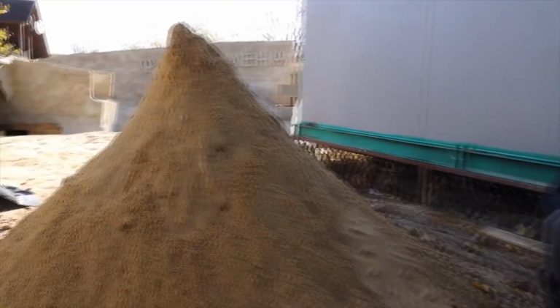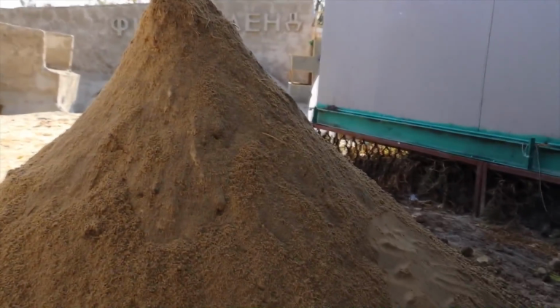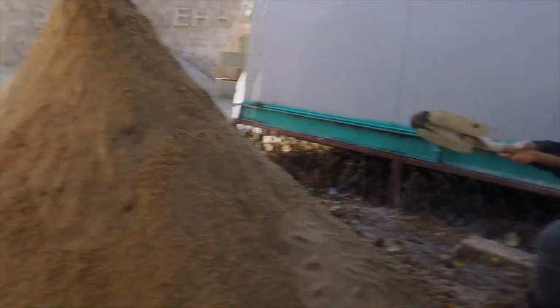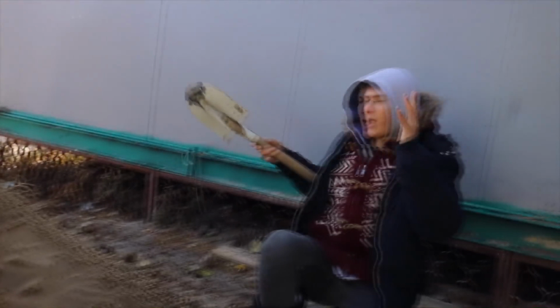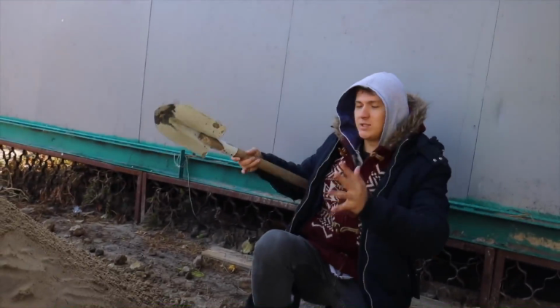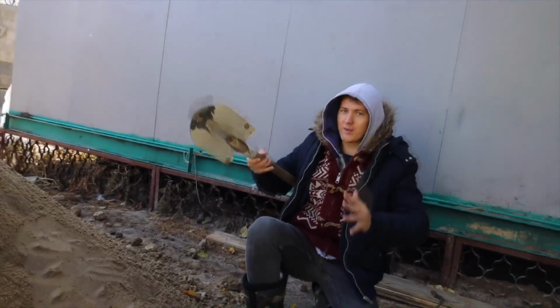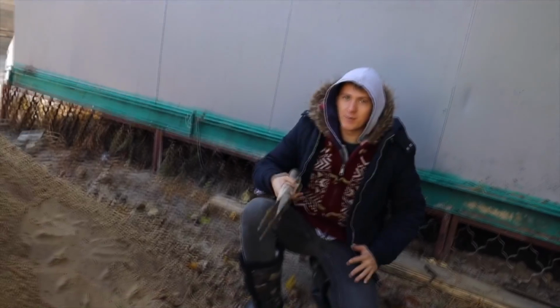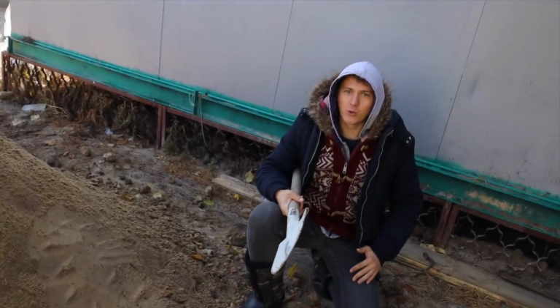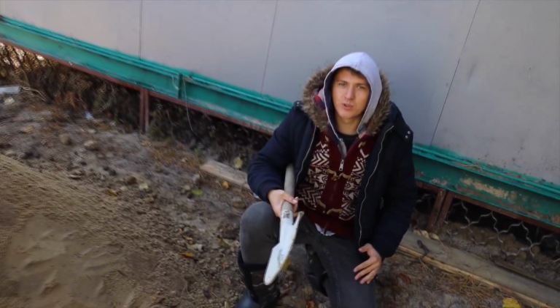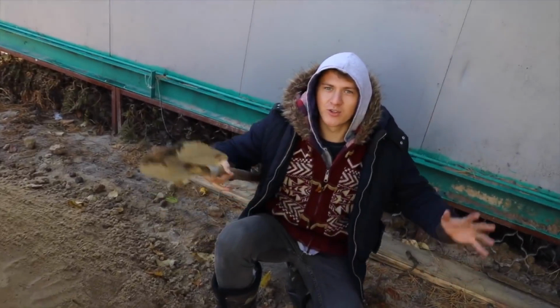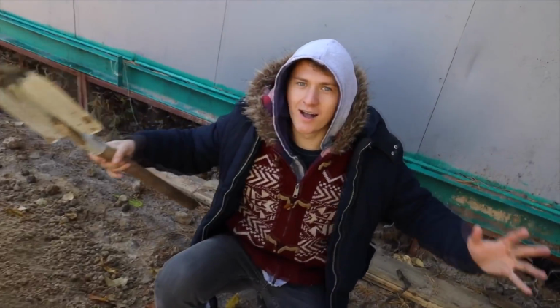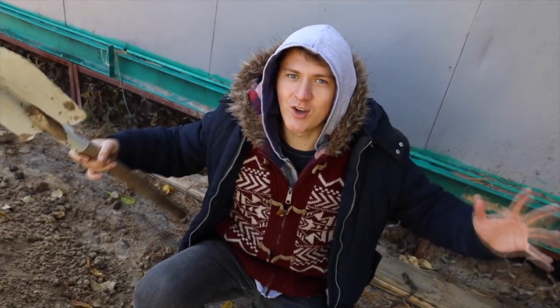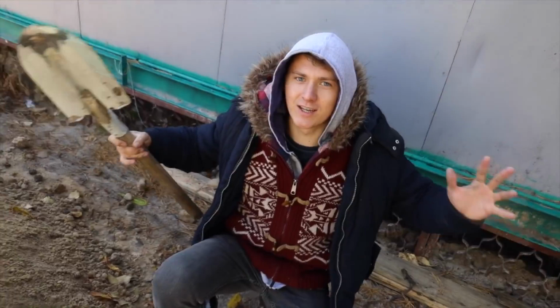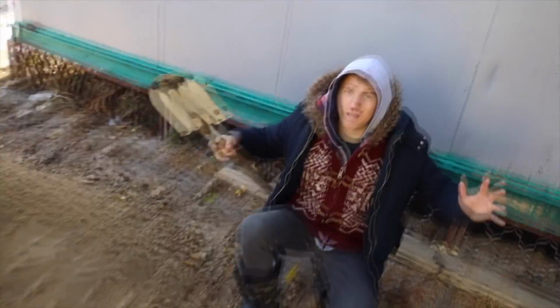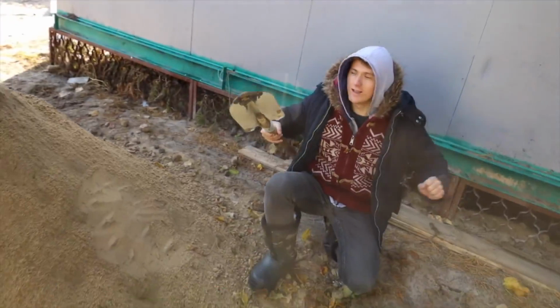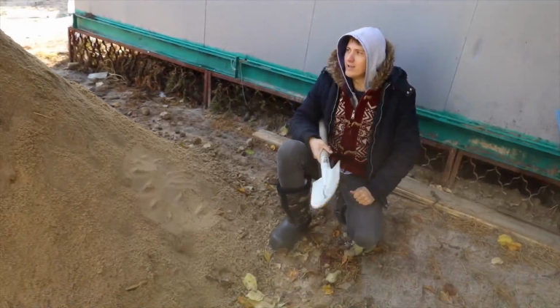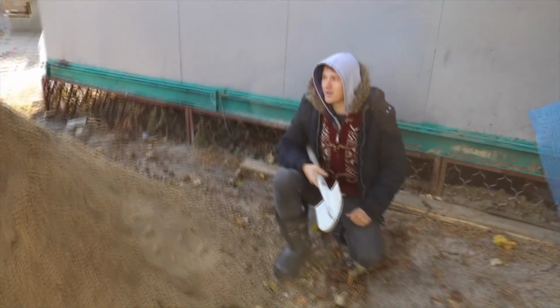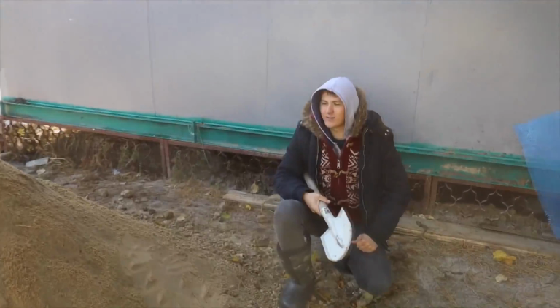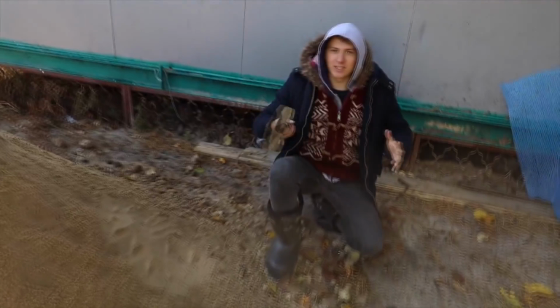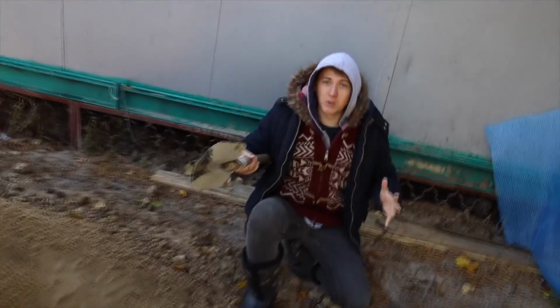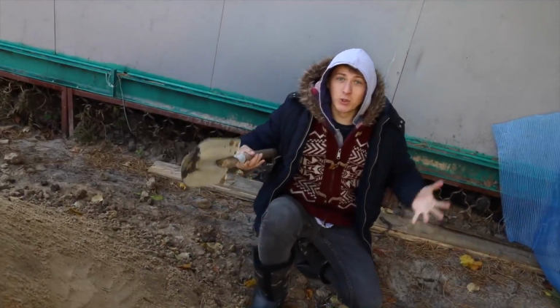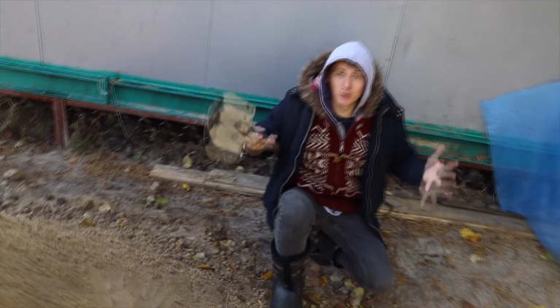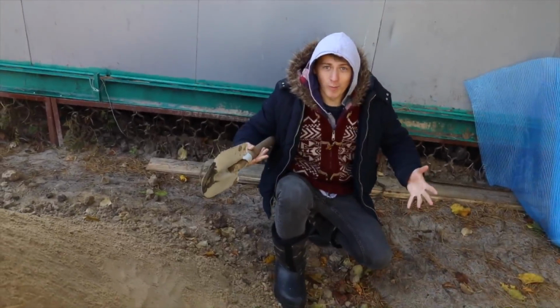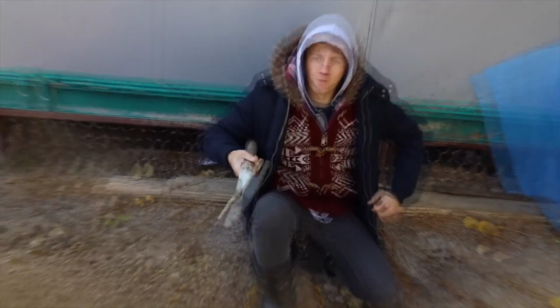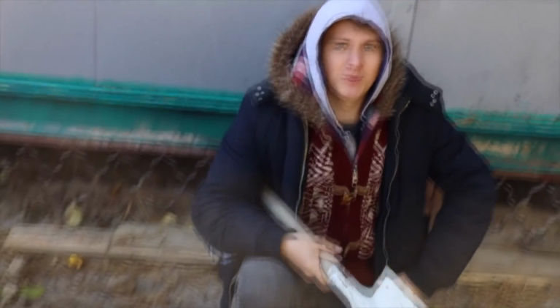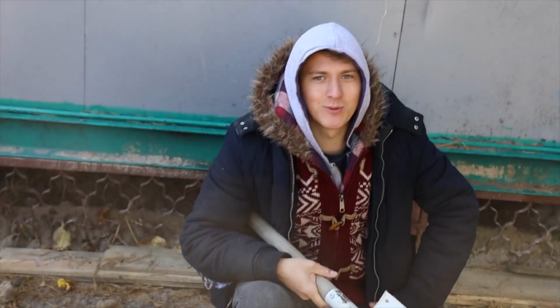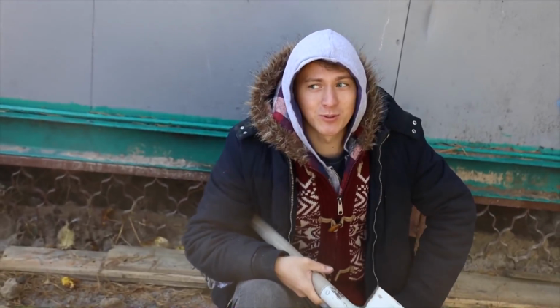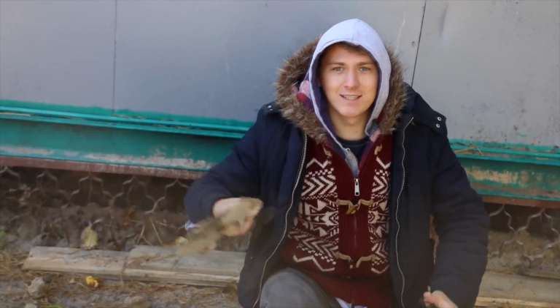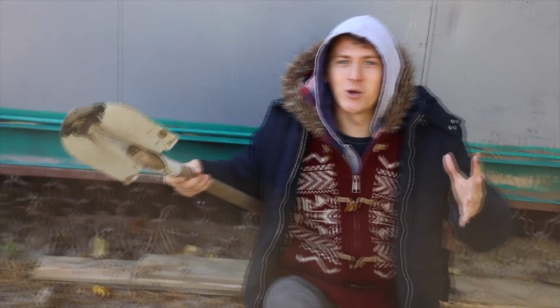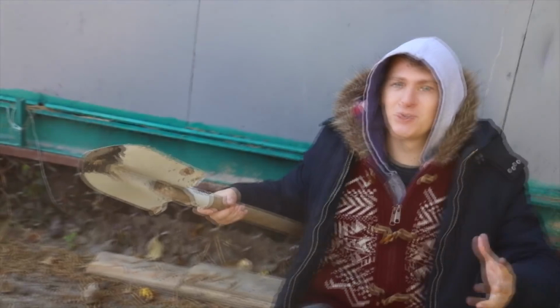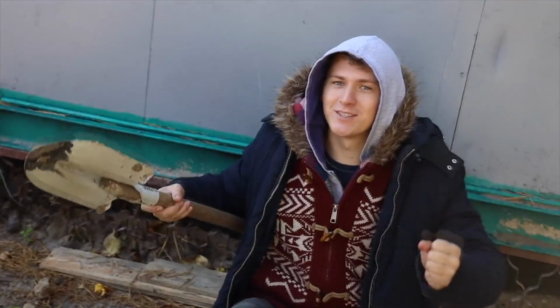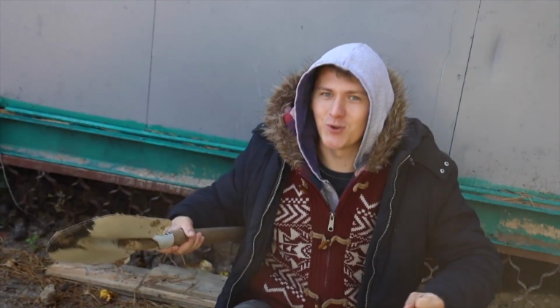This is our base for the future house. We'll fill it all with the paraffin and we'll get a giant candle. The most fascinating thing is that we'll have a house inside this candle — and in the end we'll light our candle.